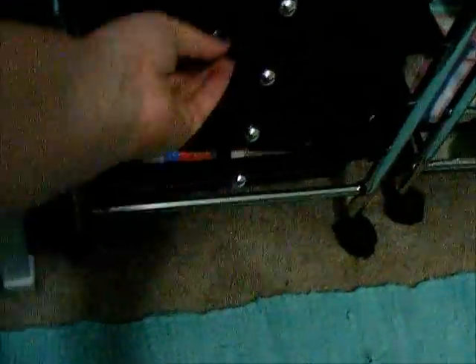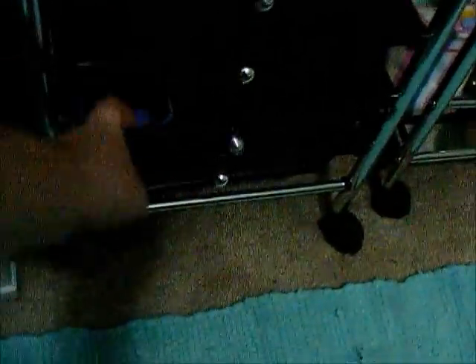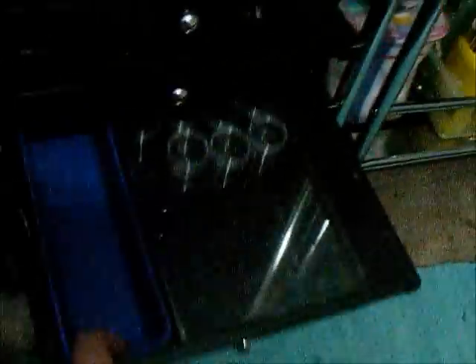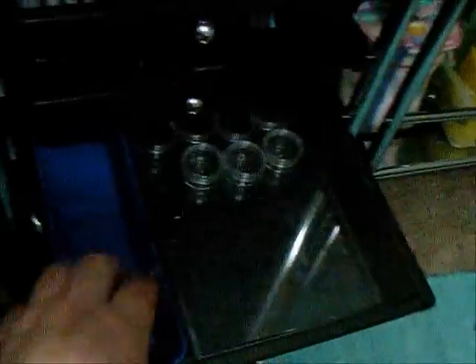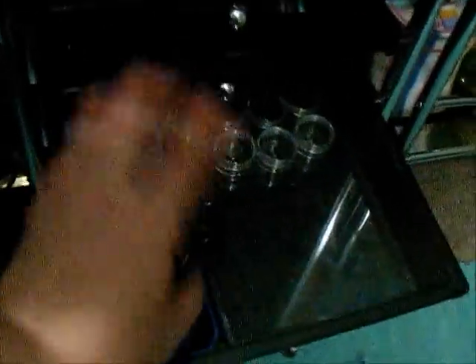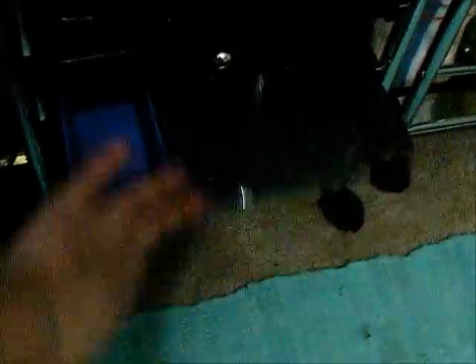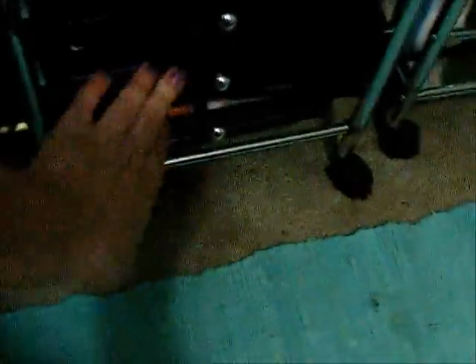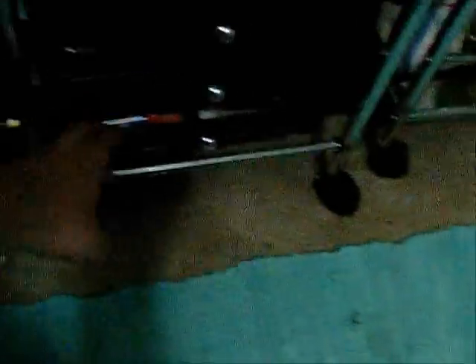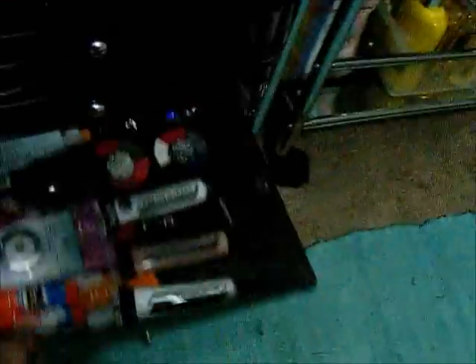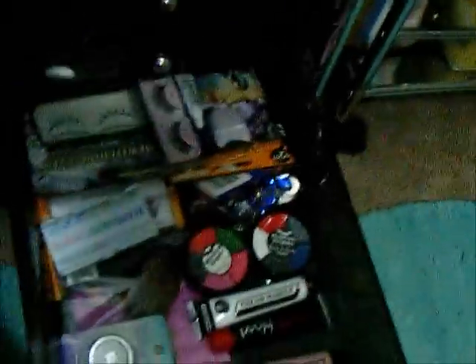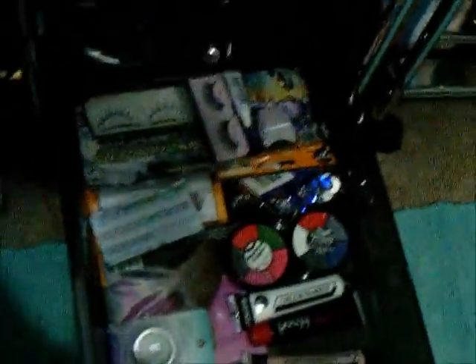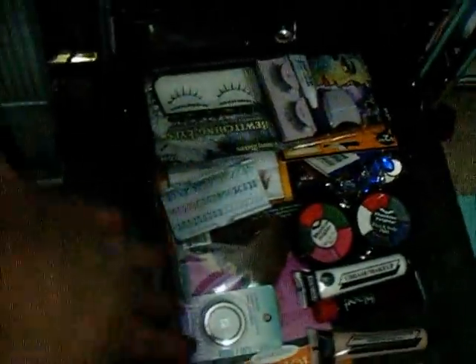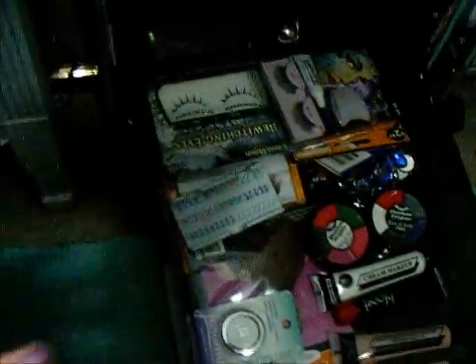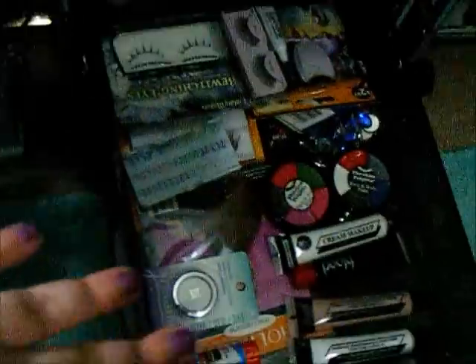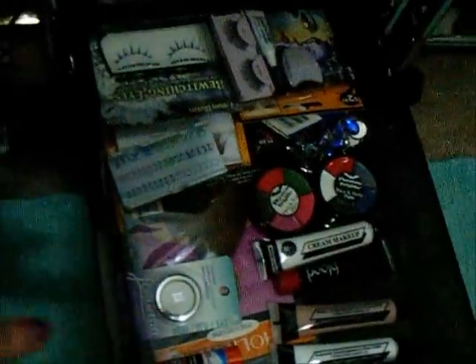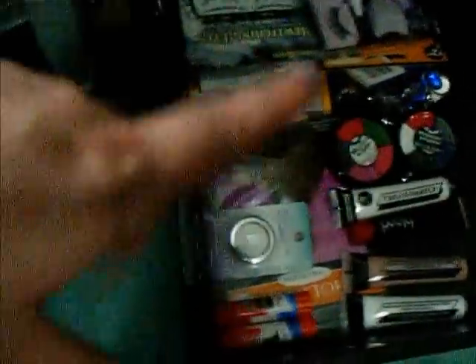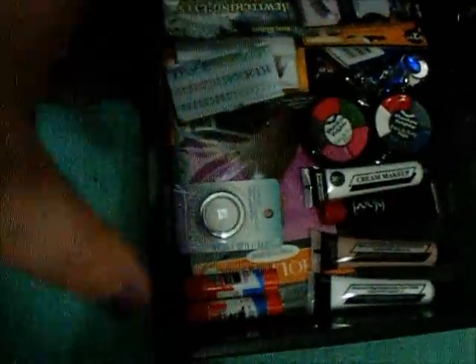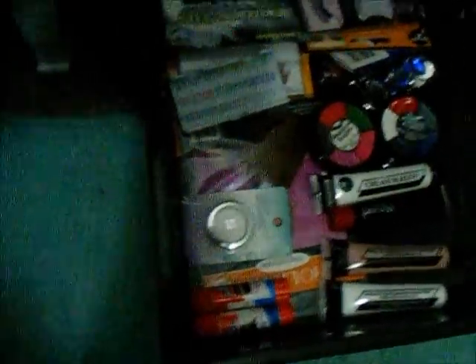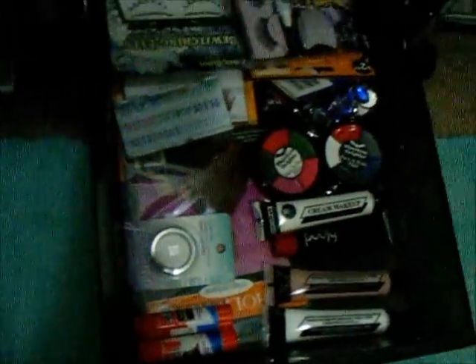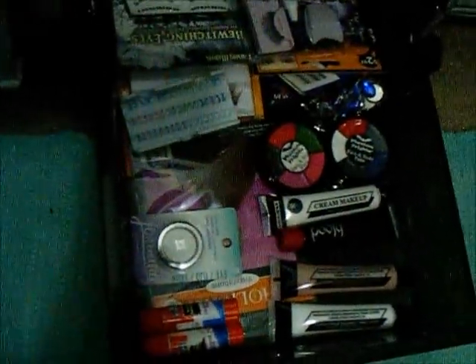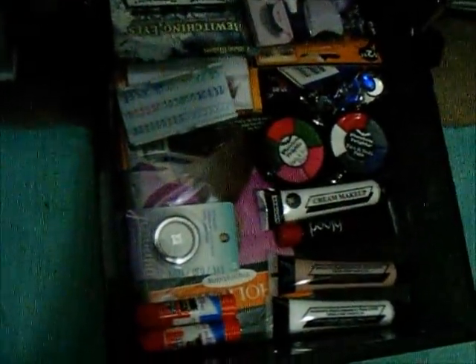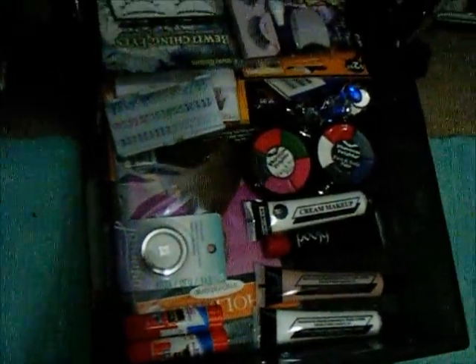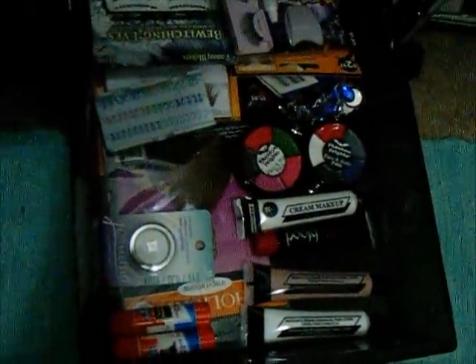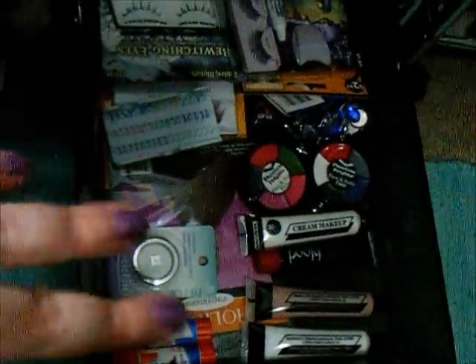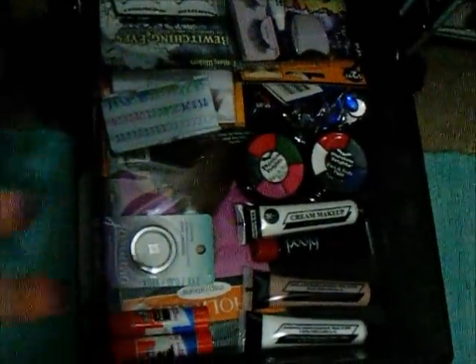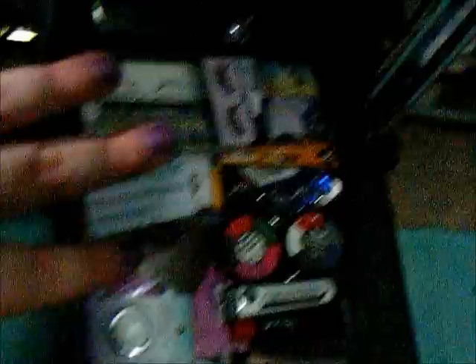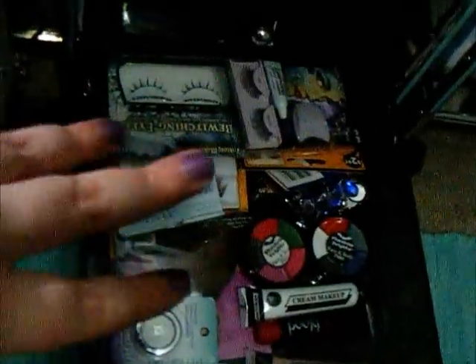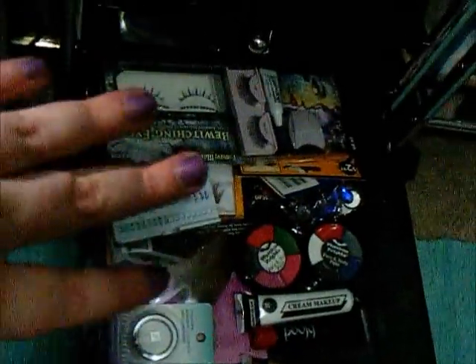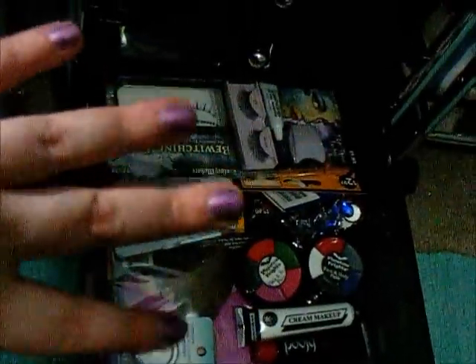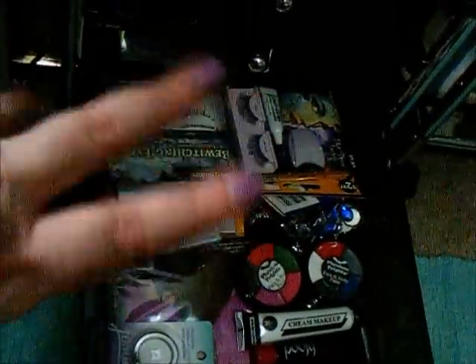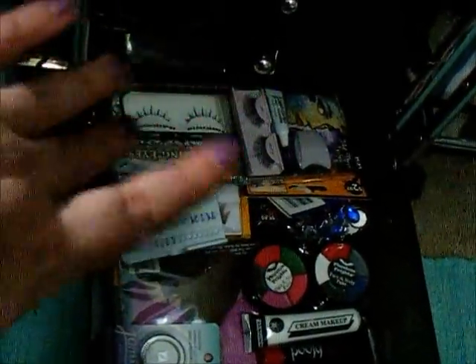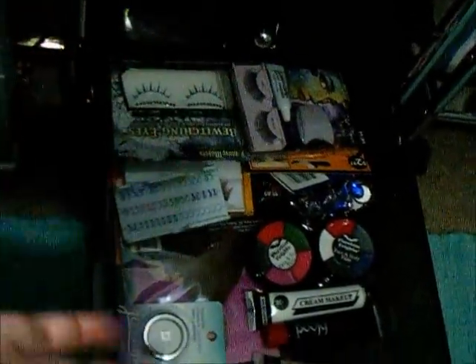And then that's just more storage. Down here are my theatrical items — cream makeup, jewels, any glue sticks, paint wheels, and theatrical lashes.